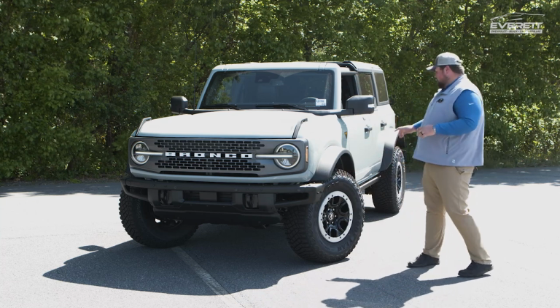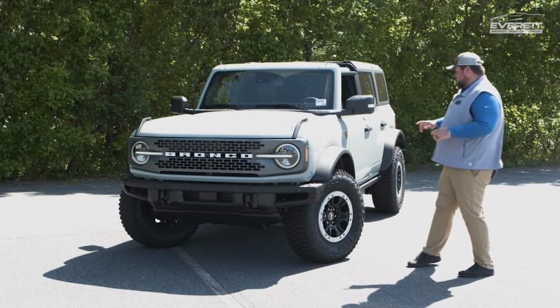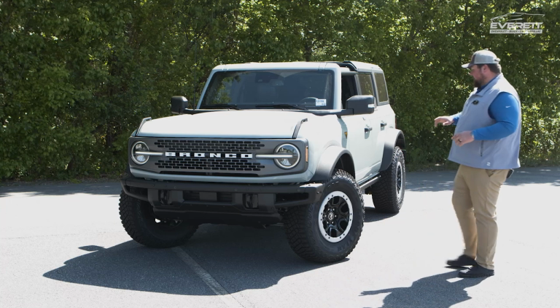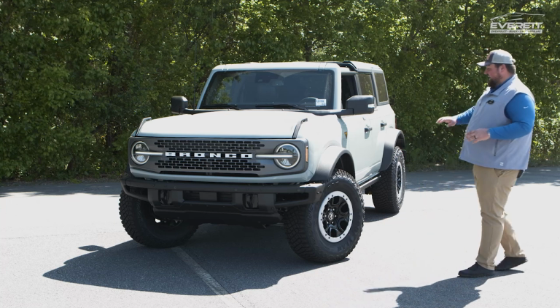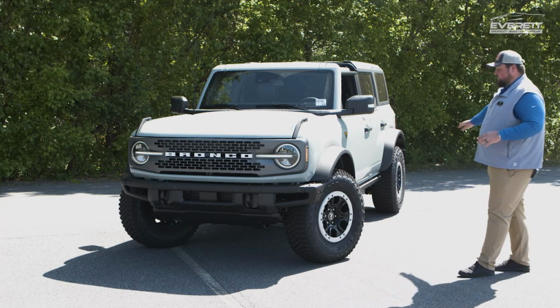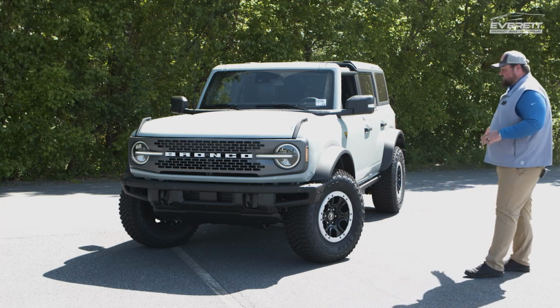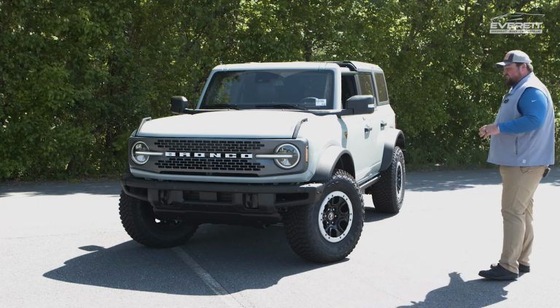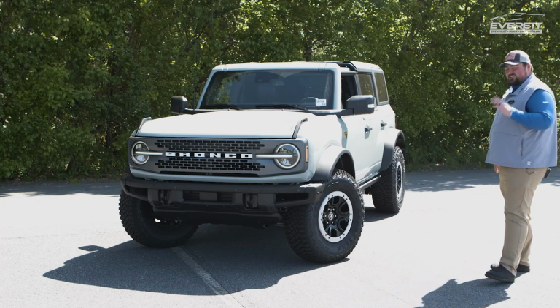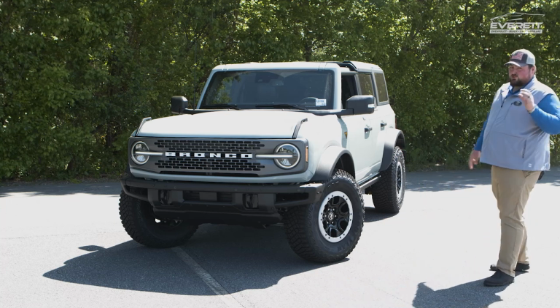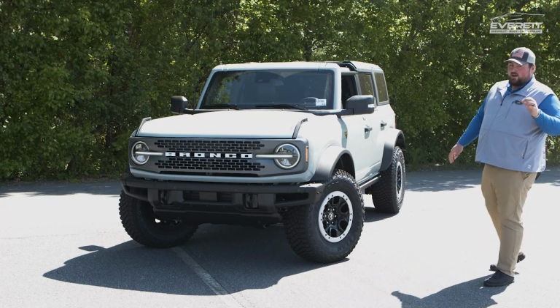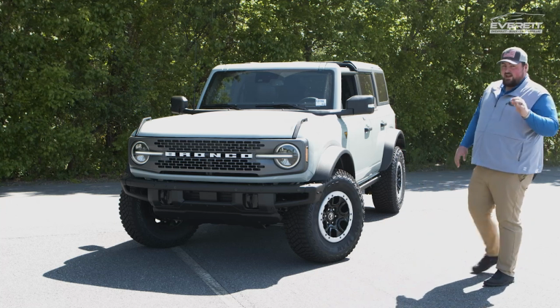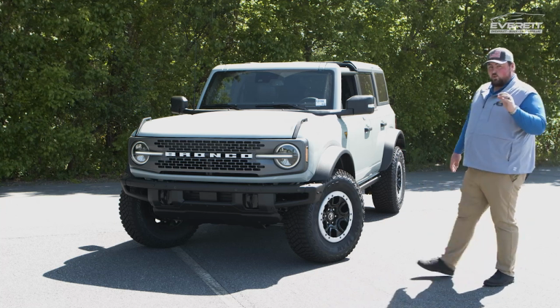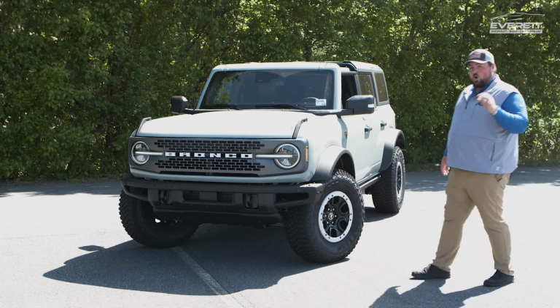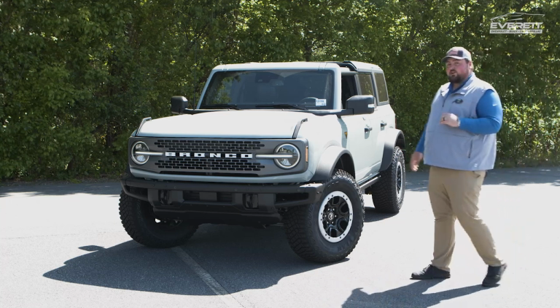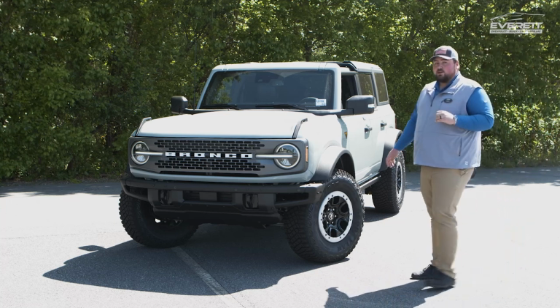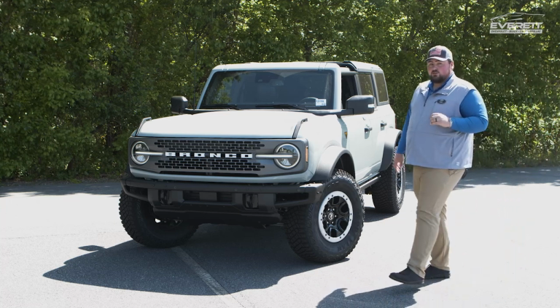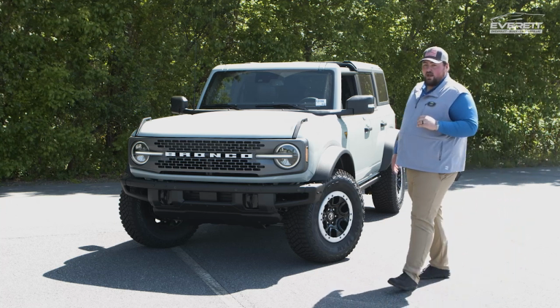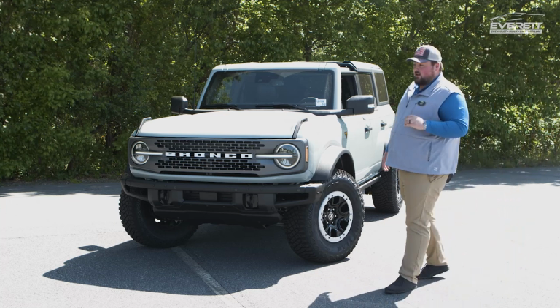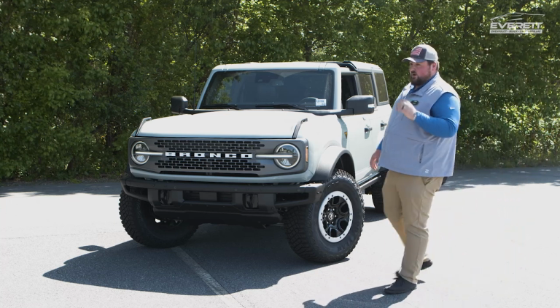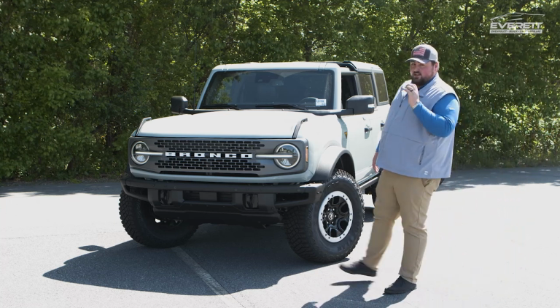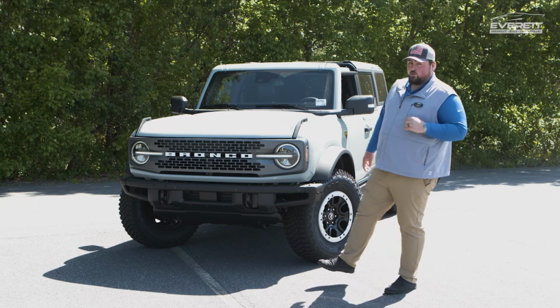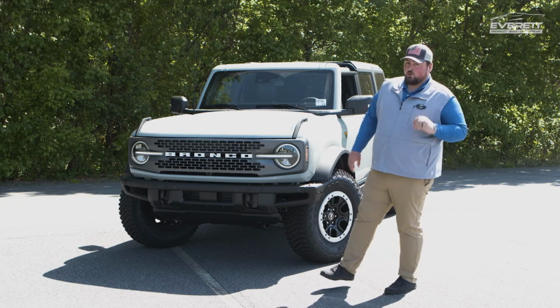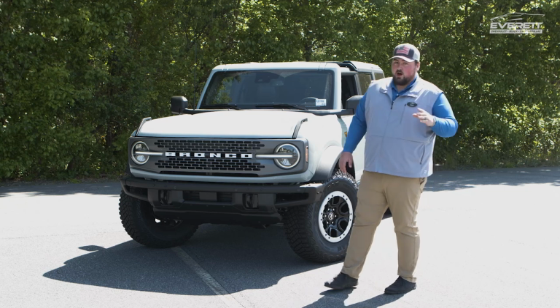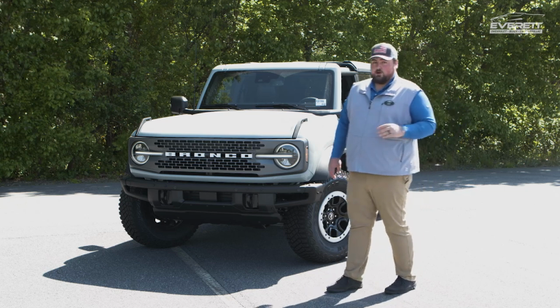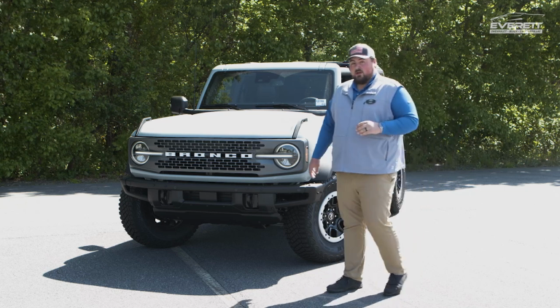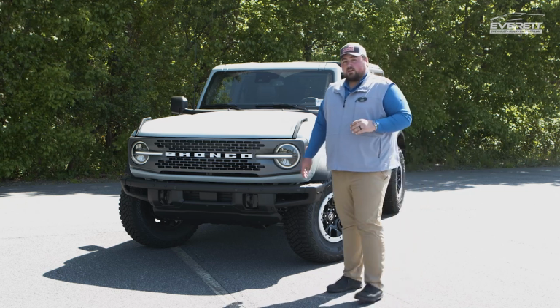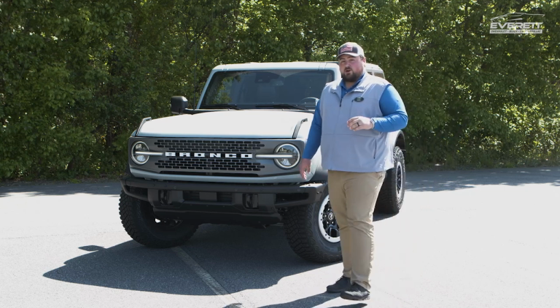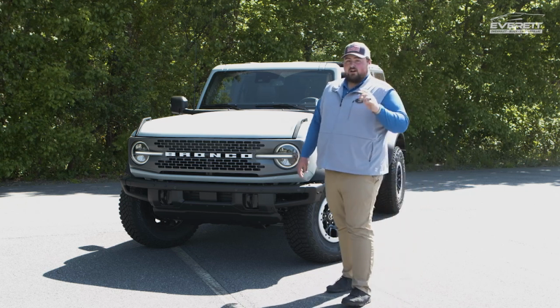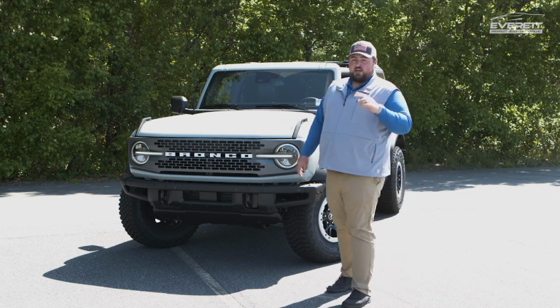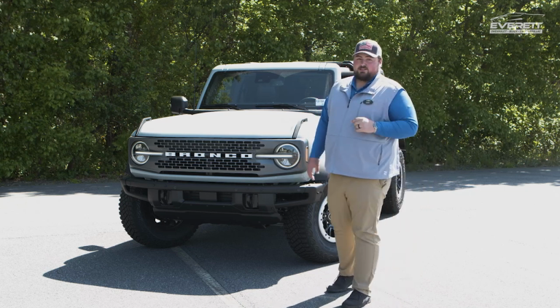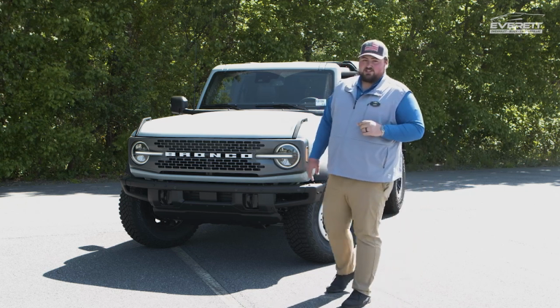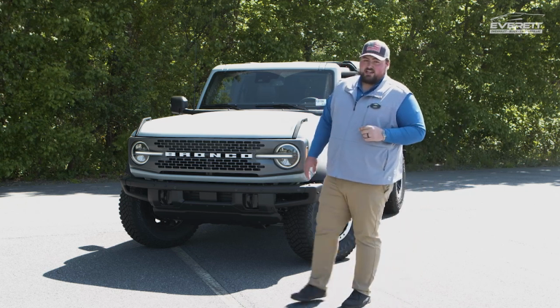You also are going to get a nice set of rock sliders. This thing is ready to handle whatever you need to throw at it, whether that's on-road or off-road. Come on down and shop our selection today.